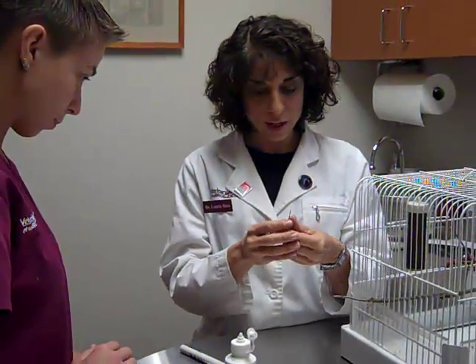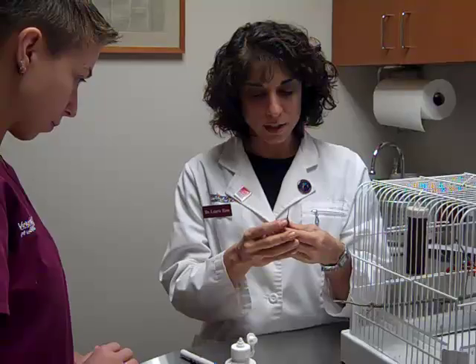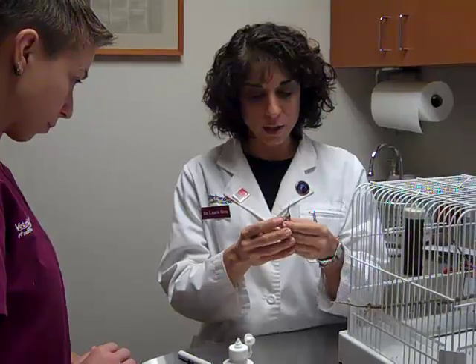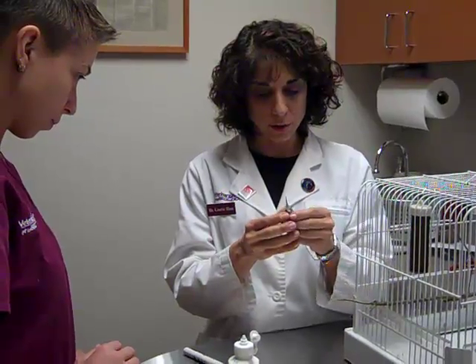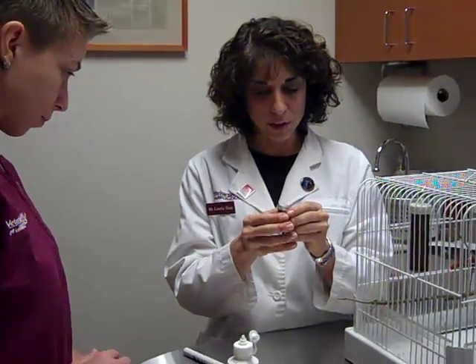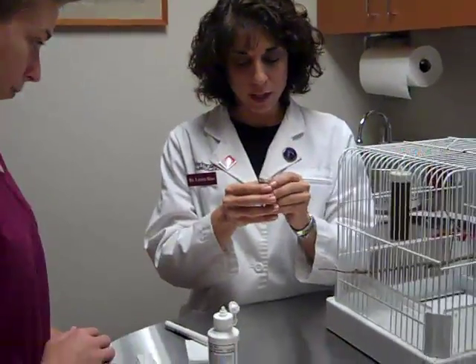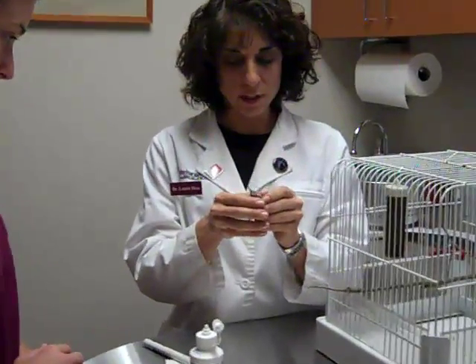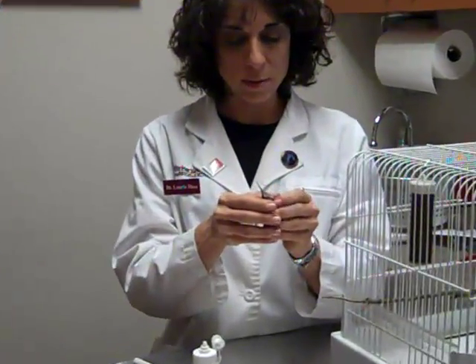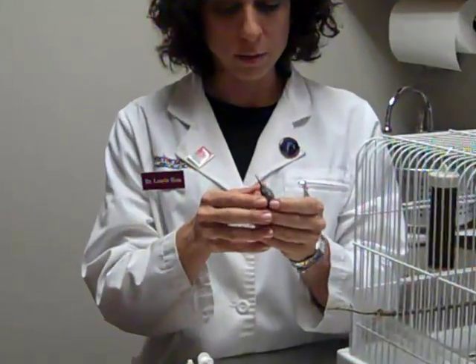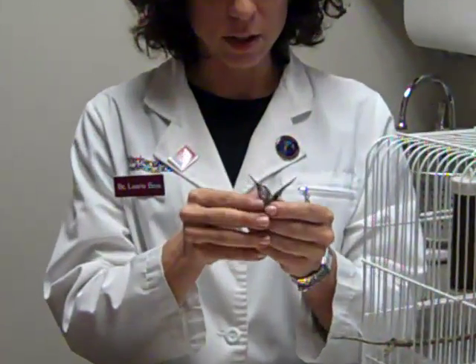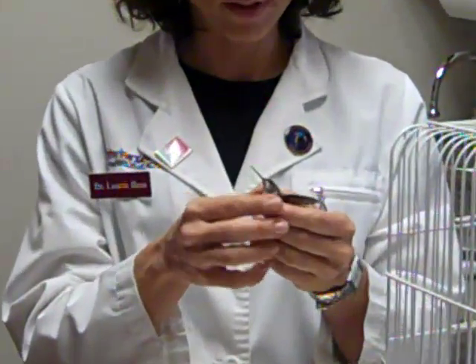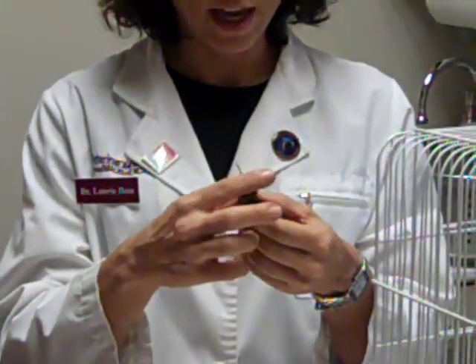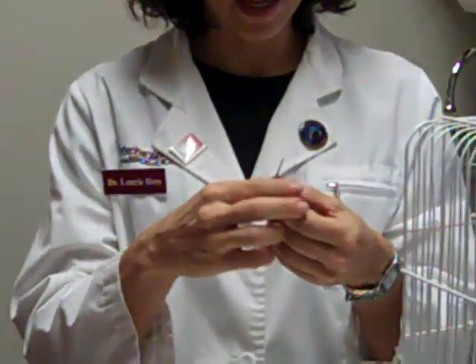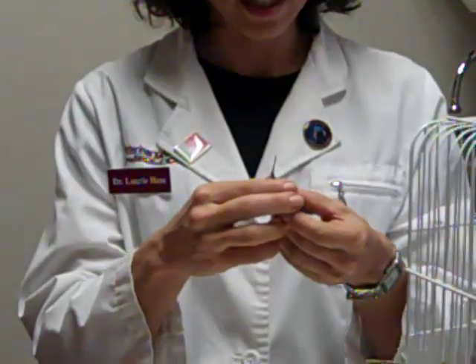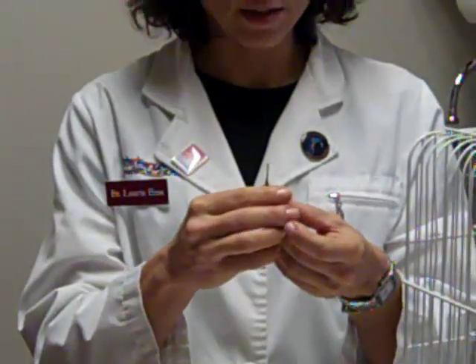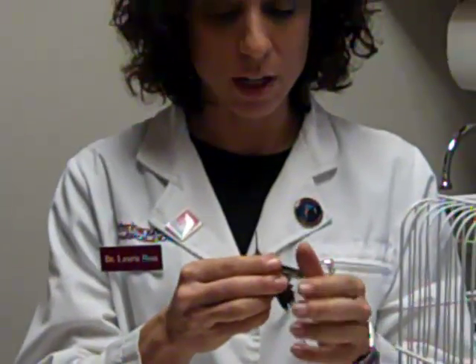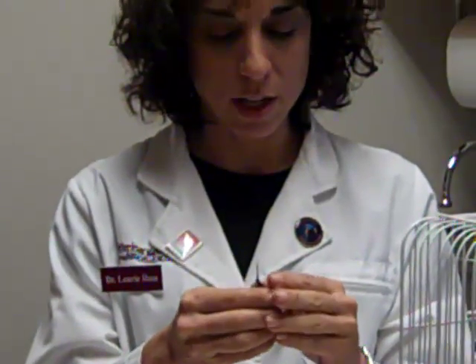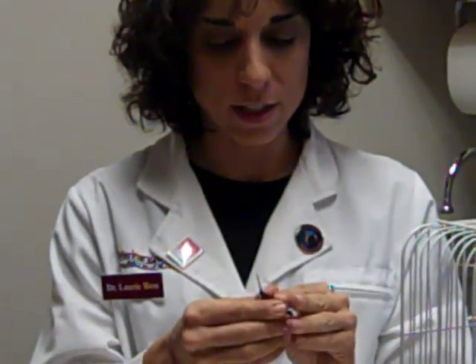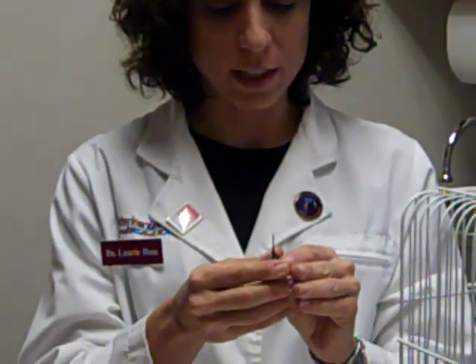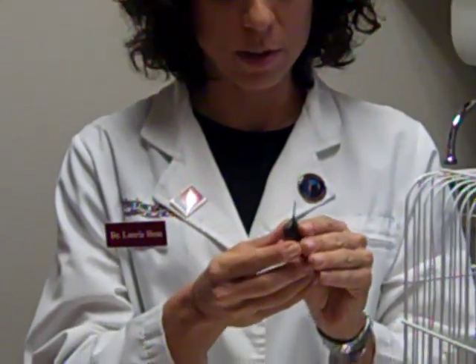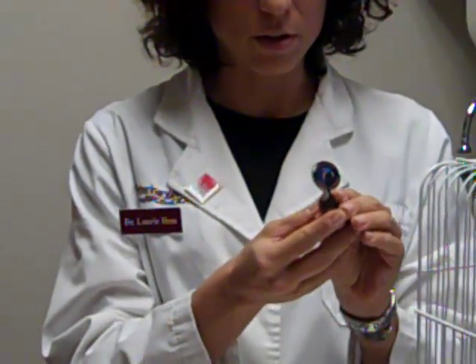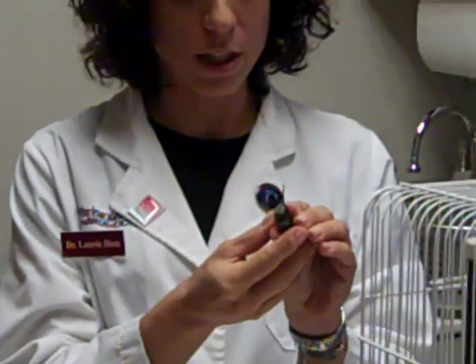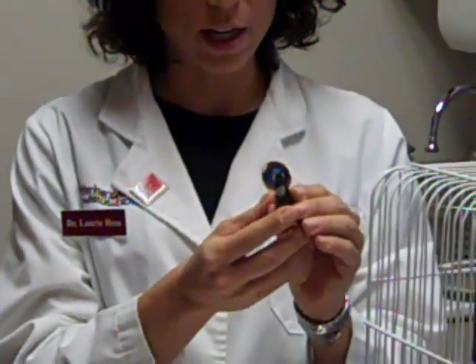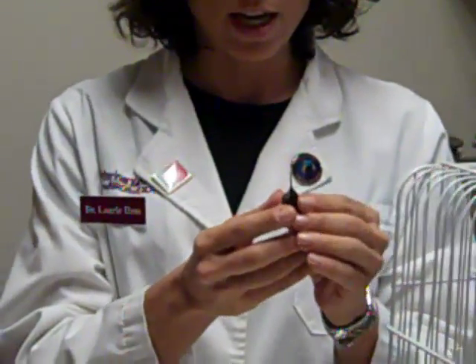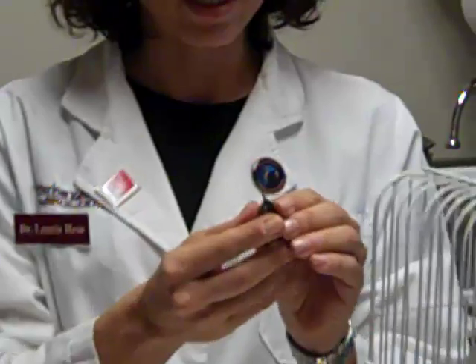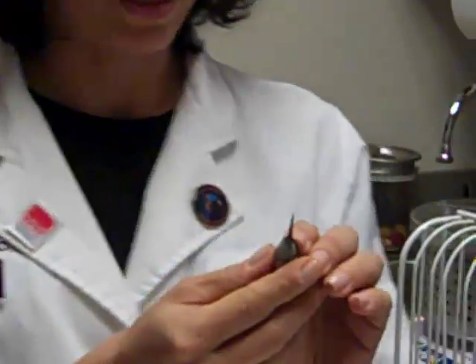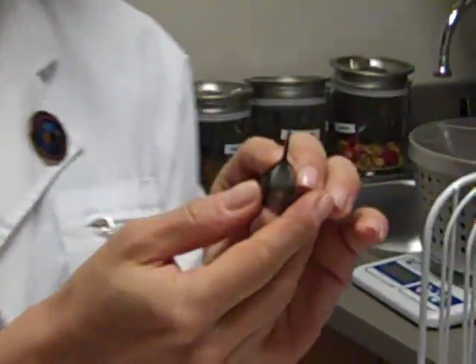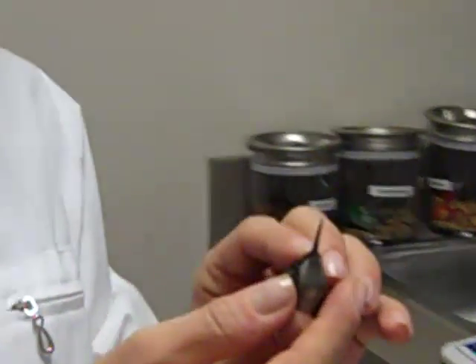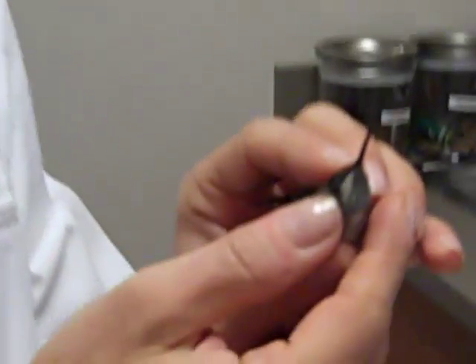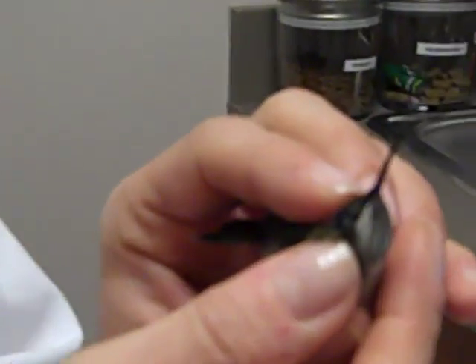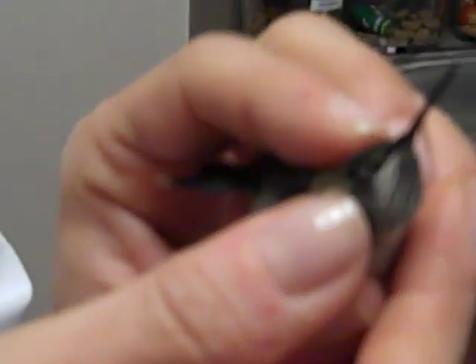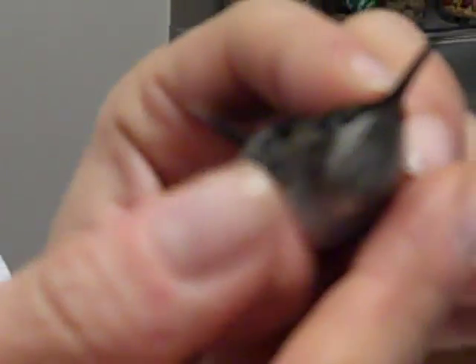This is a little hummingbird that was found outside about three weeks ago and he has some neurologic signs. He's sticking his head up in the air as you can see. His eye is actually injured and we're going to check it for ulcers.